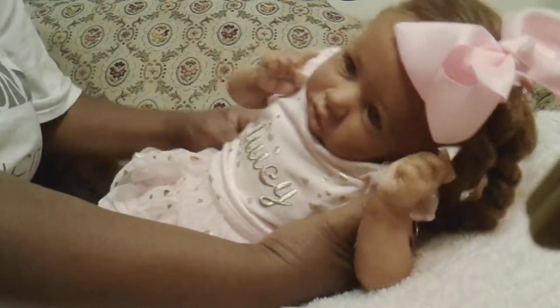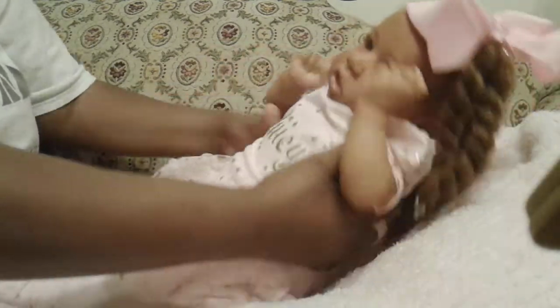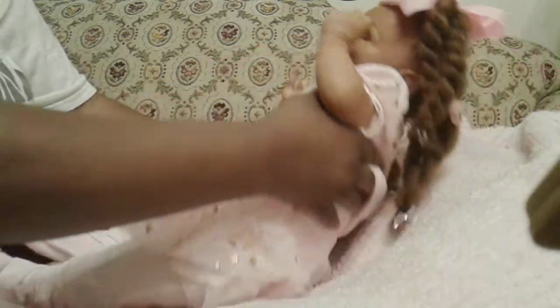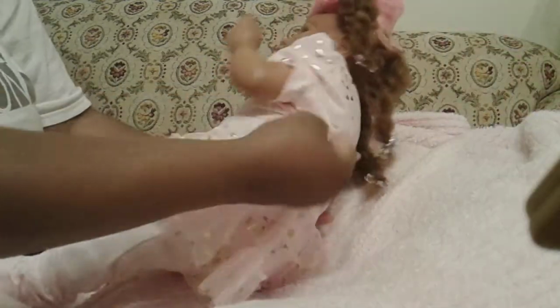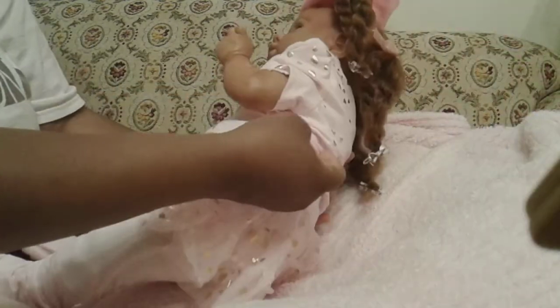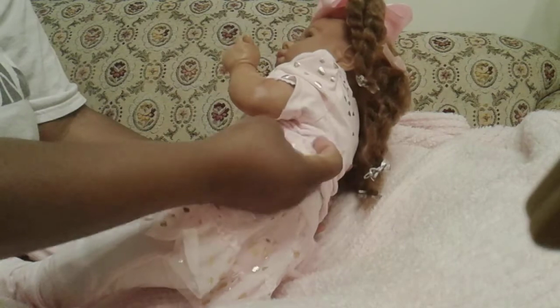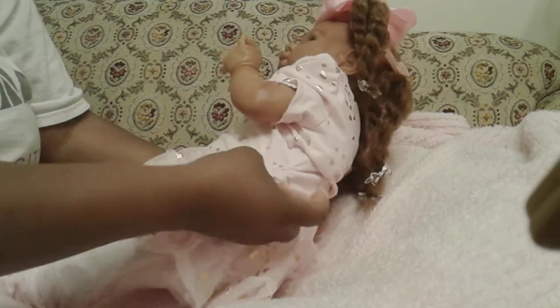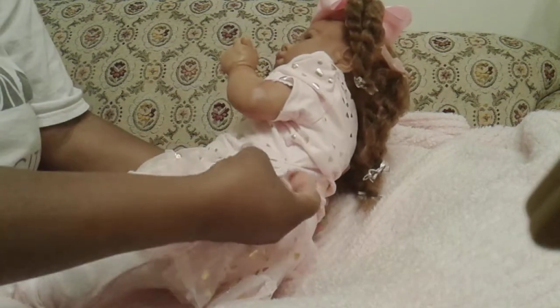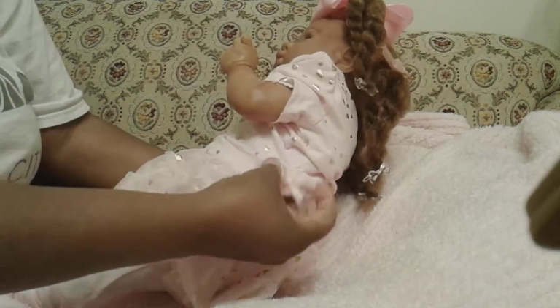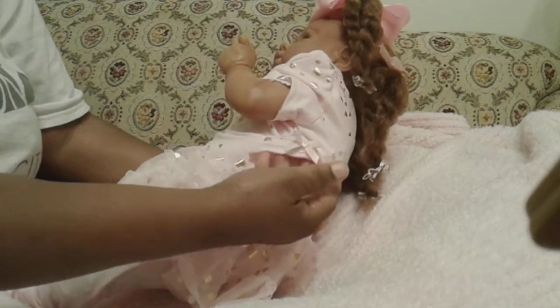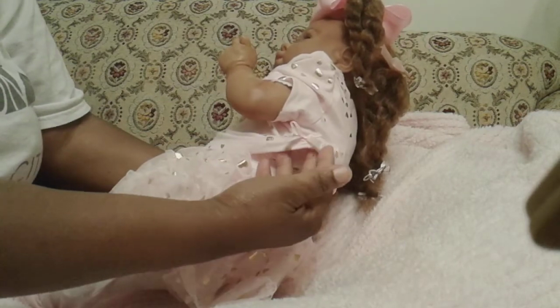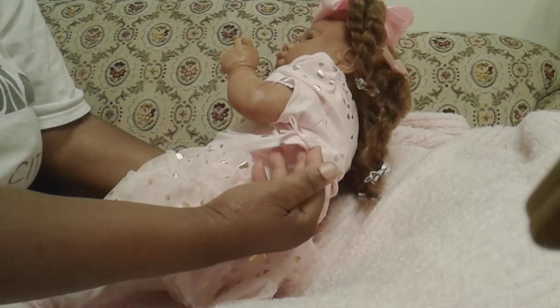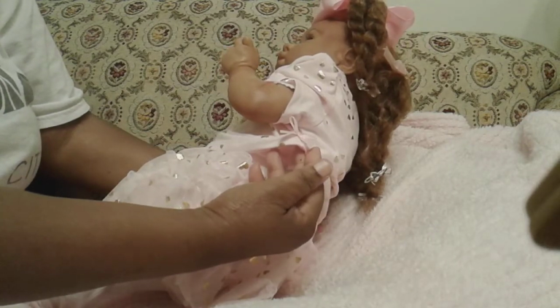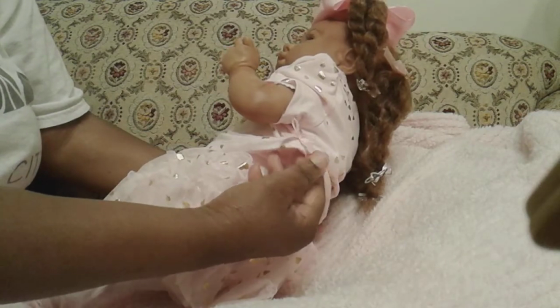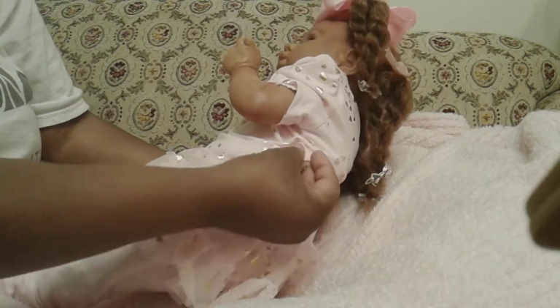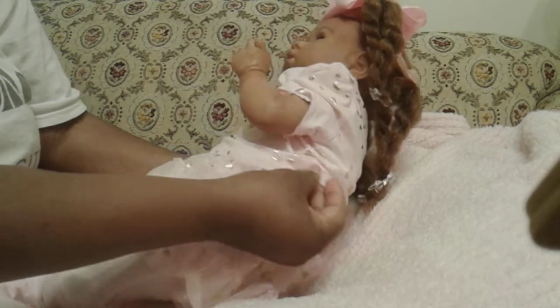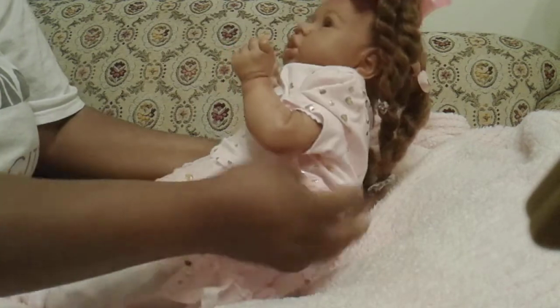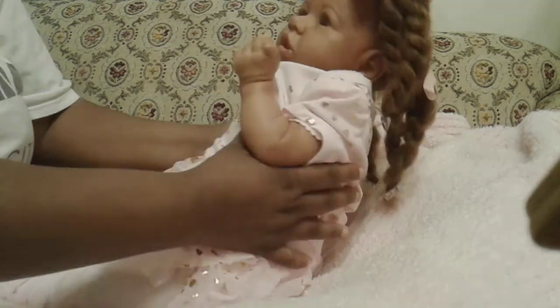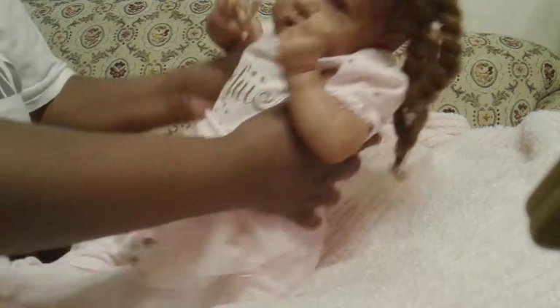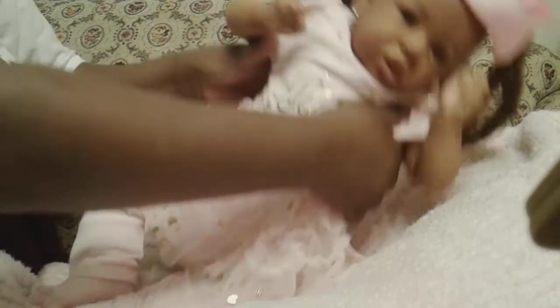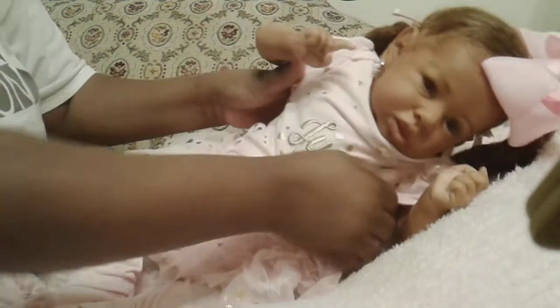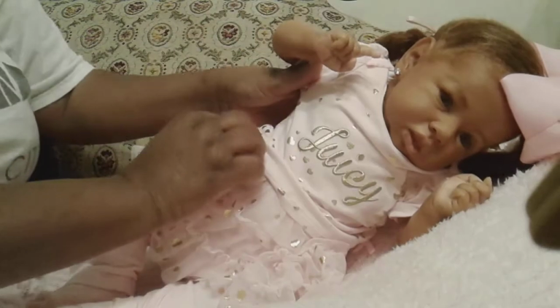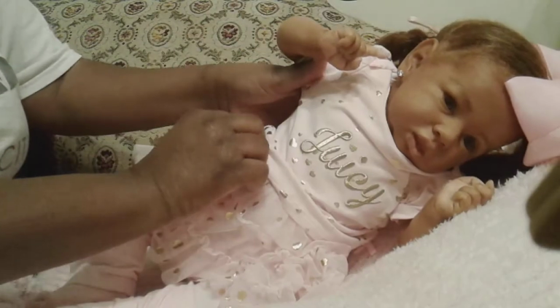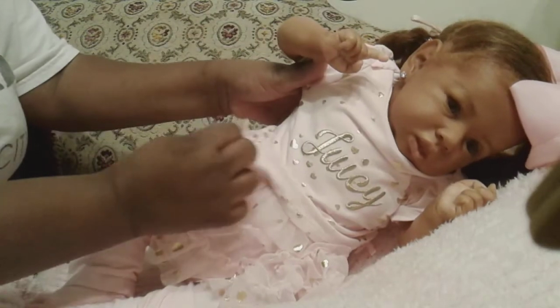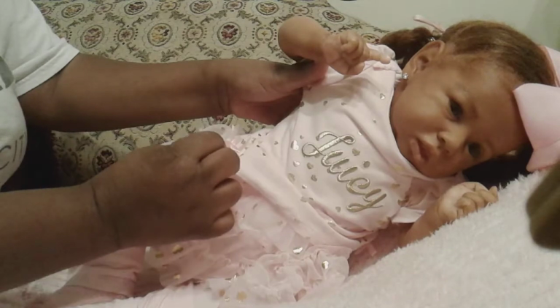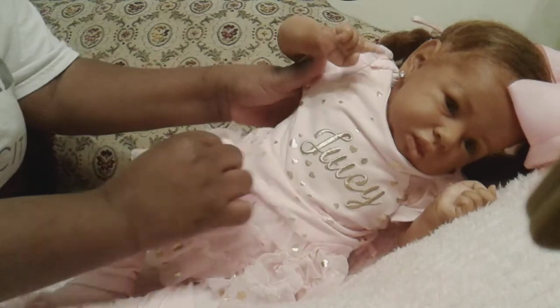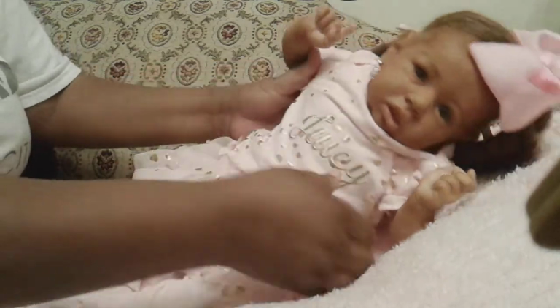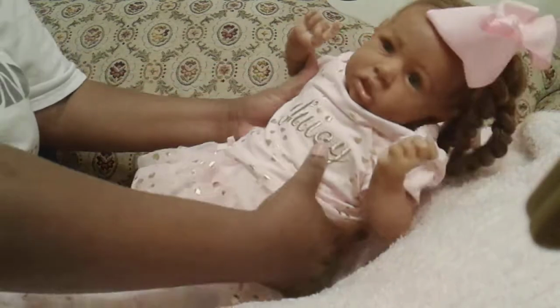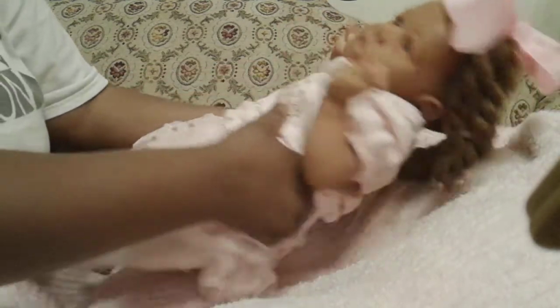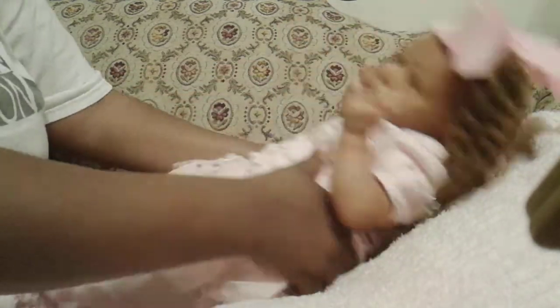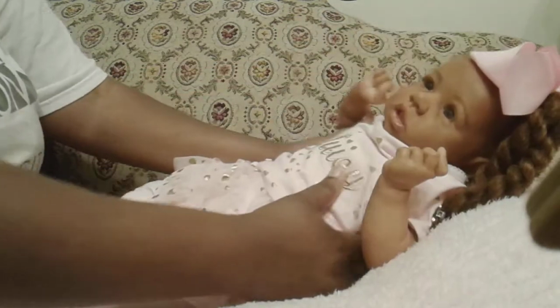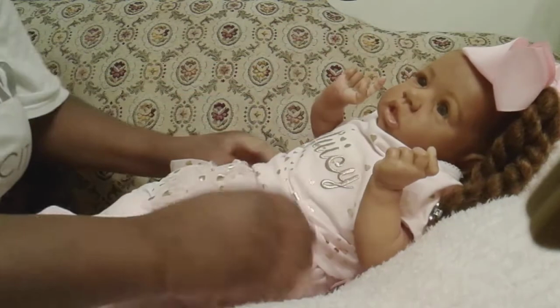And the shirt has the little gathers on the side with the little bow detail on both sides of the shirt too. That is so cute.